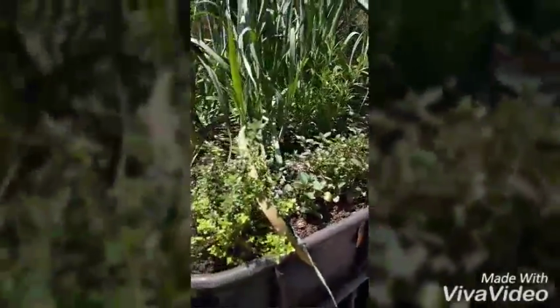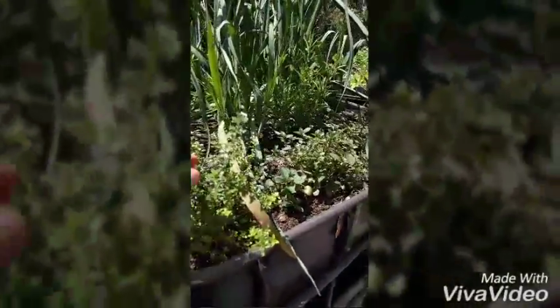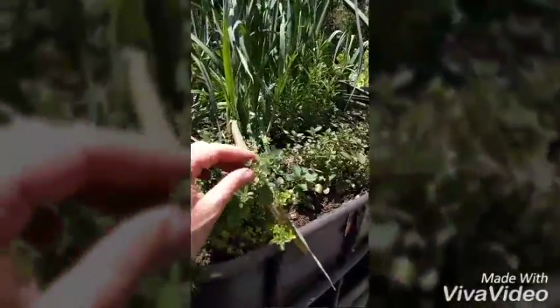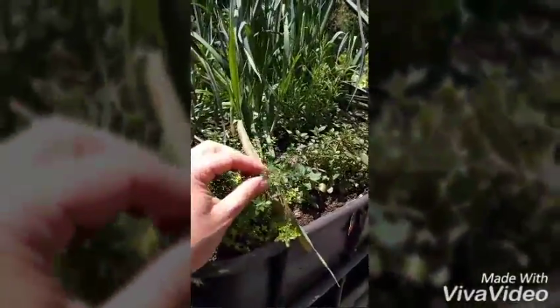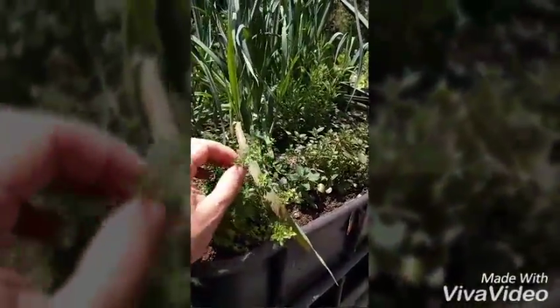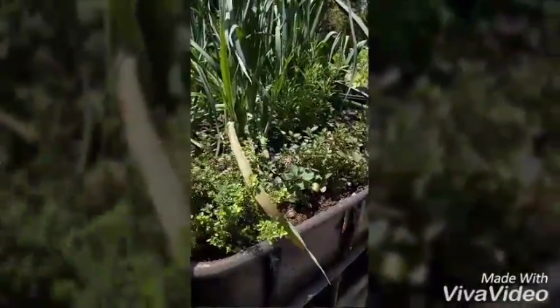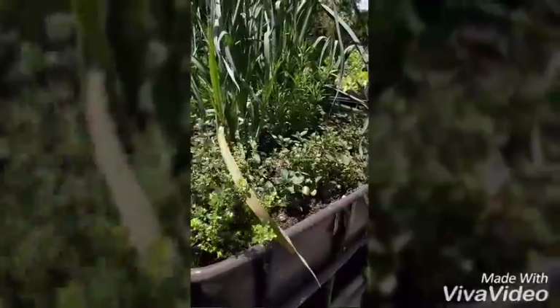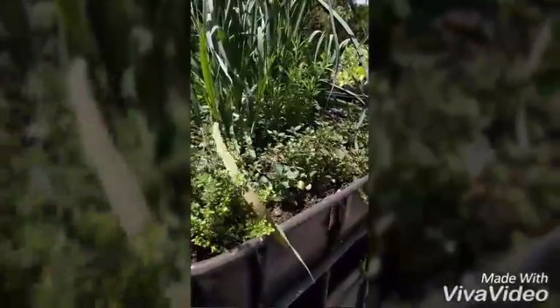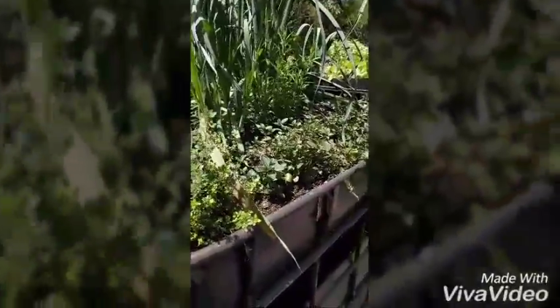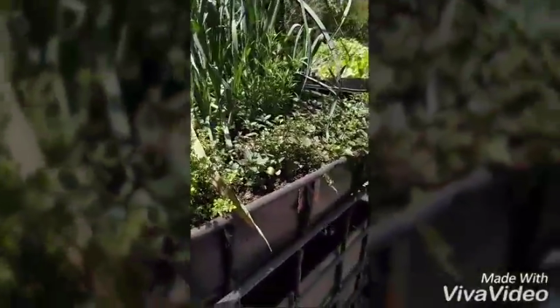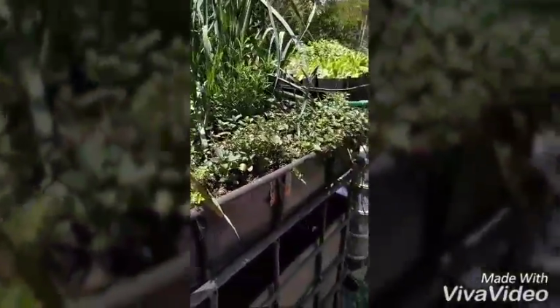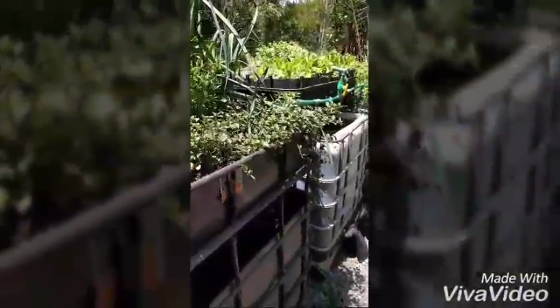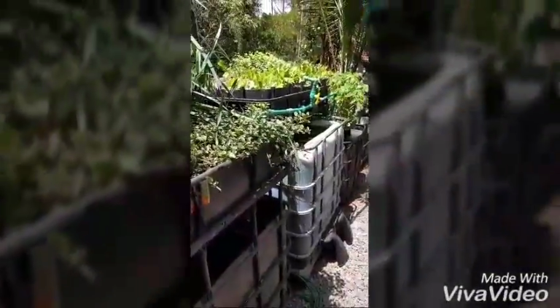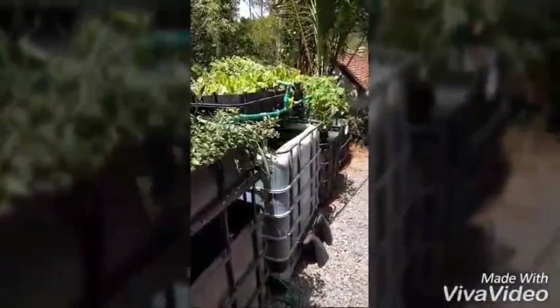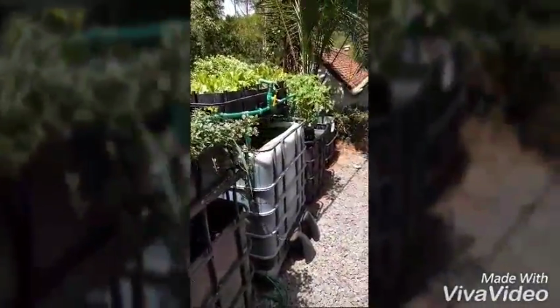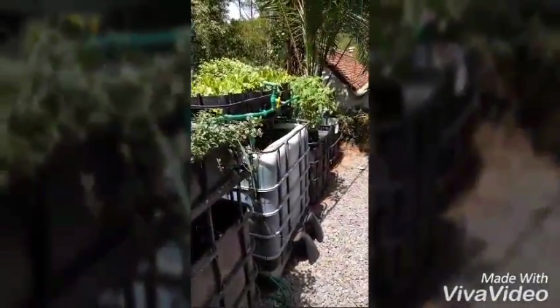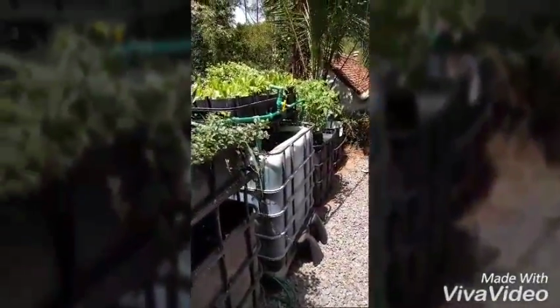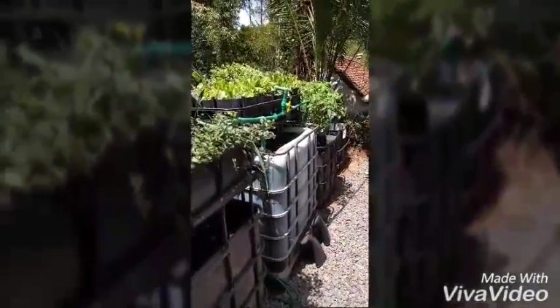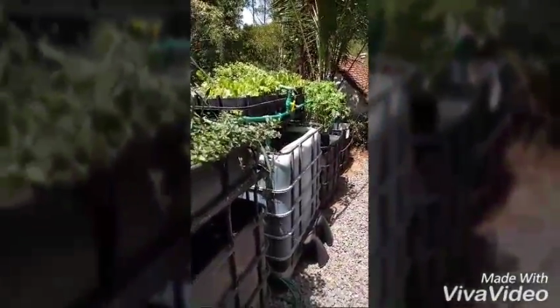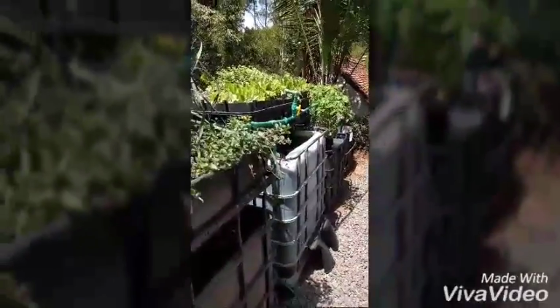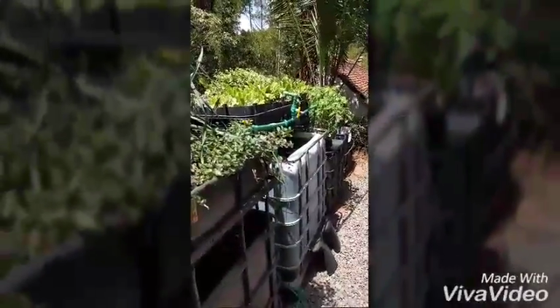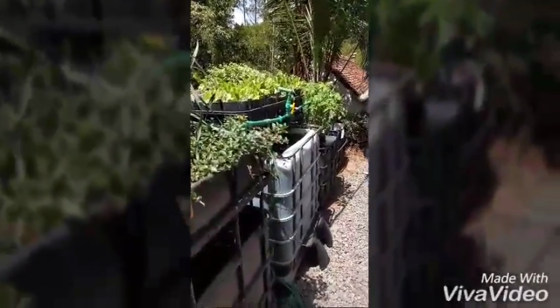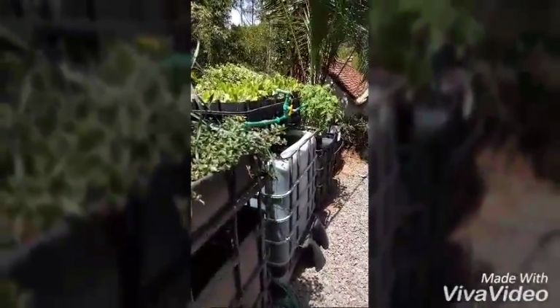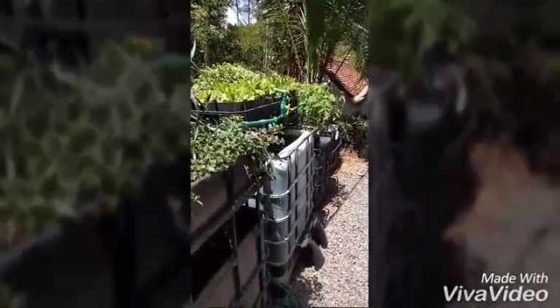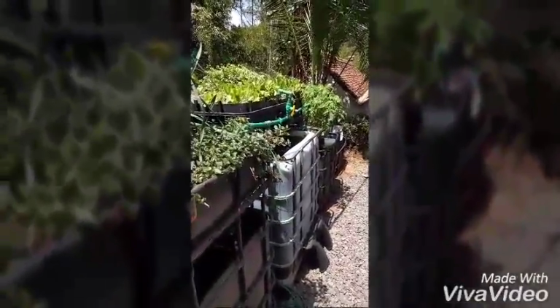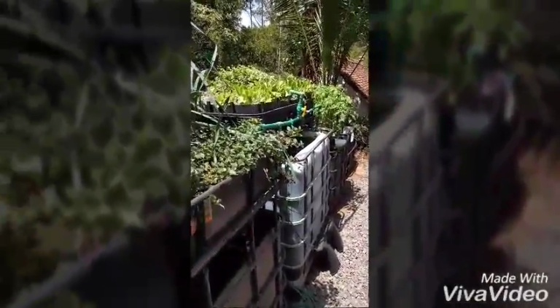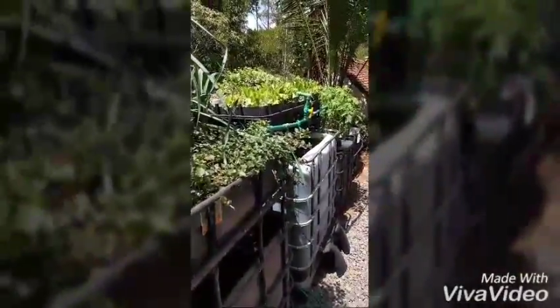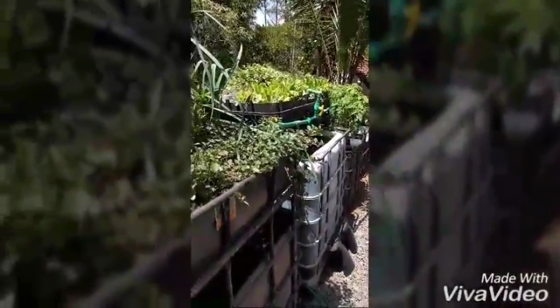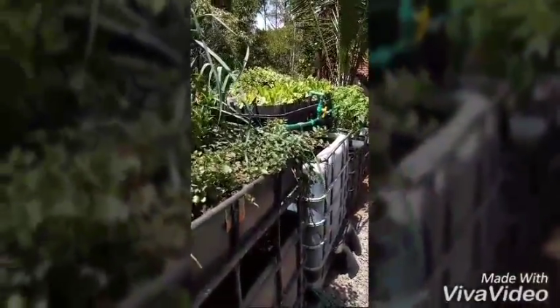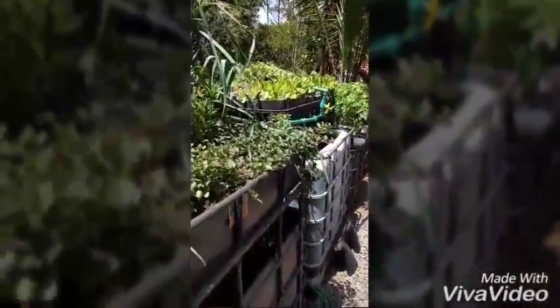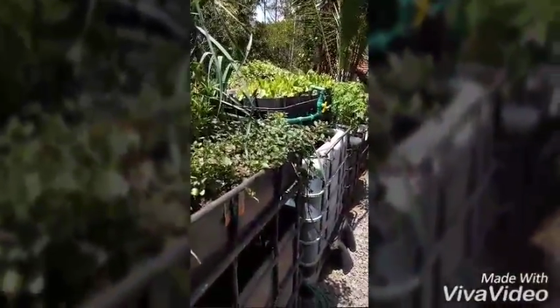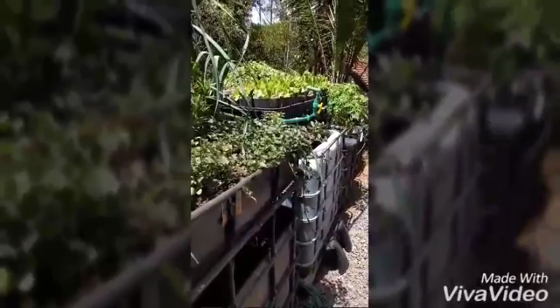Some thyme also here, doing quite well. So yeah, the system is basically doing well — getting good production. I'm just going to harvest some leek now for today's meal.